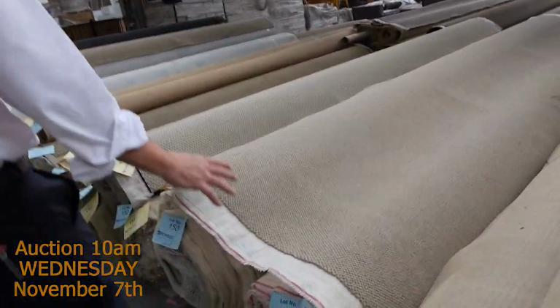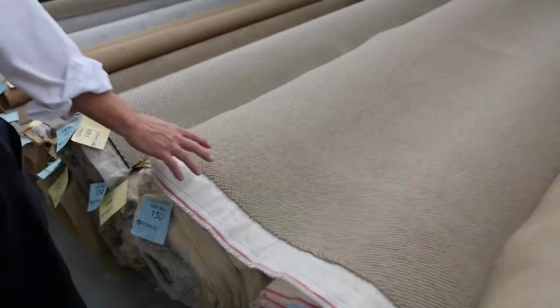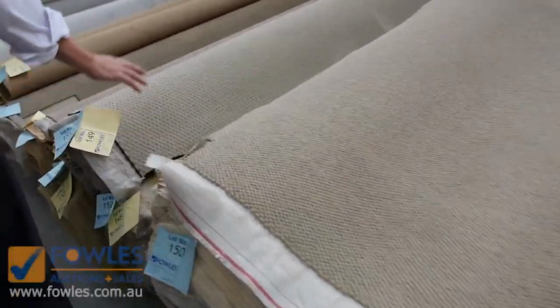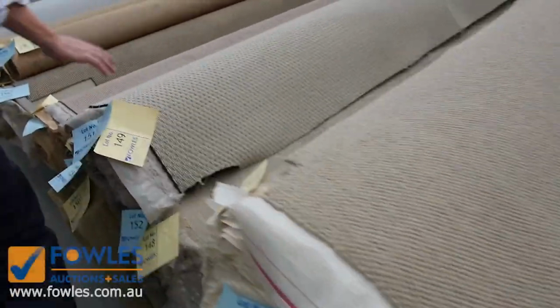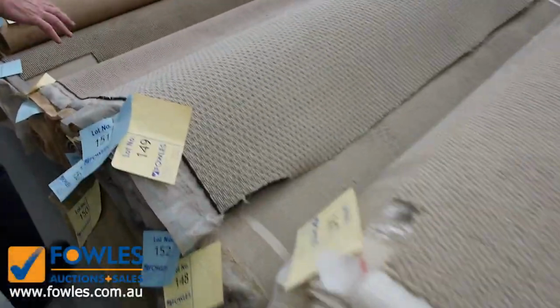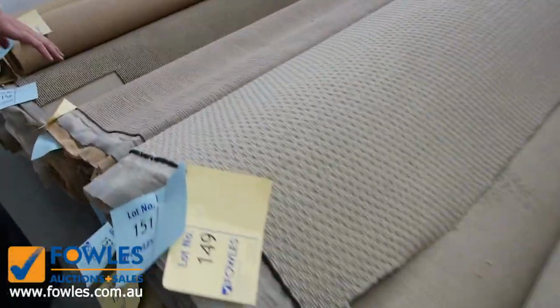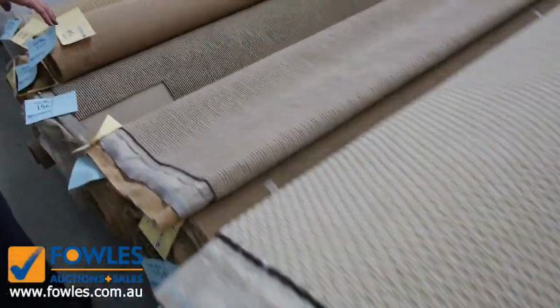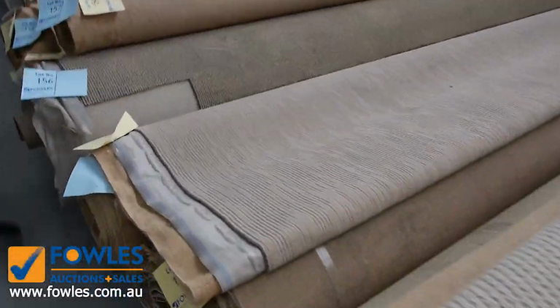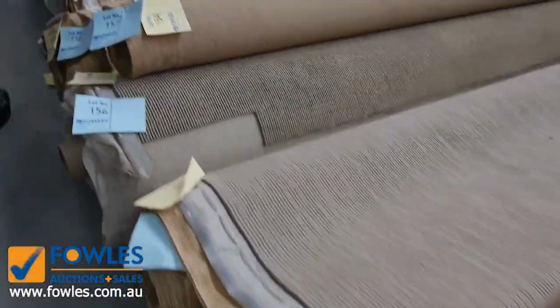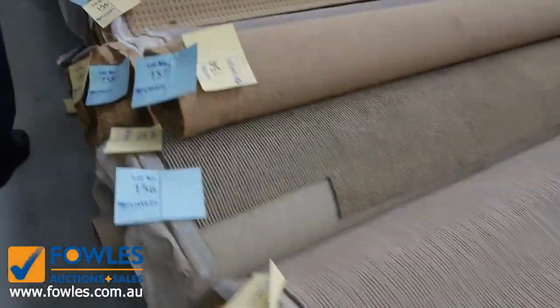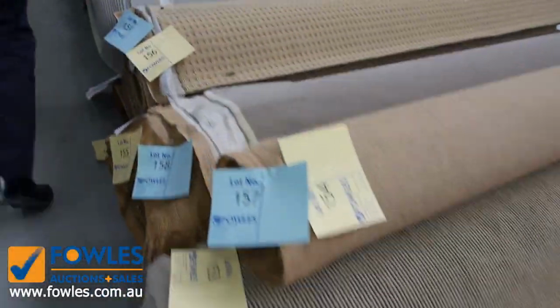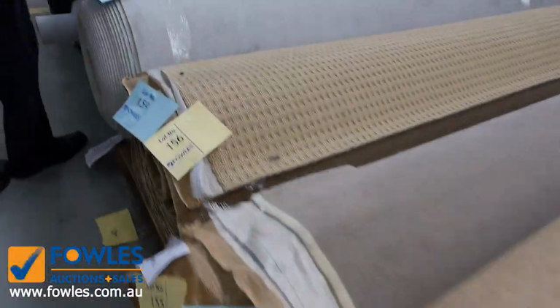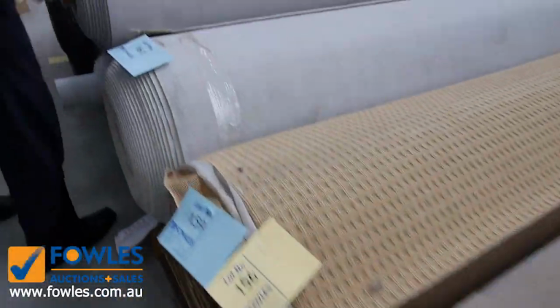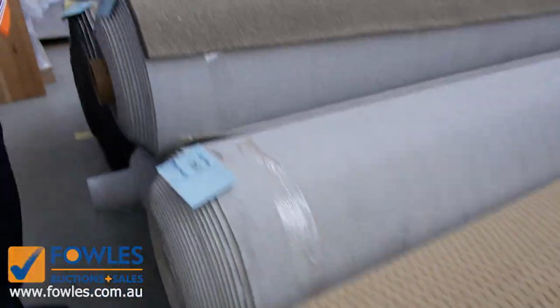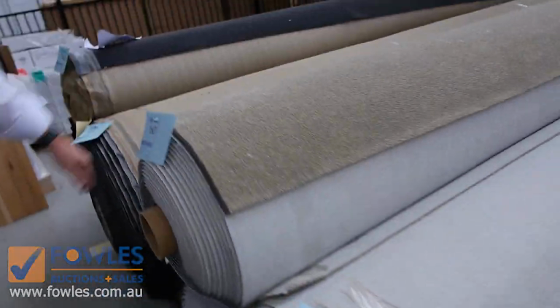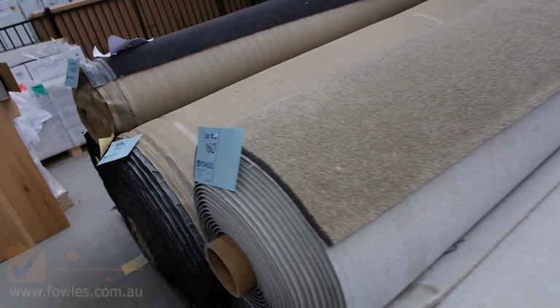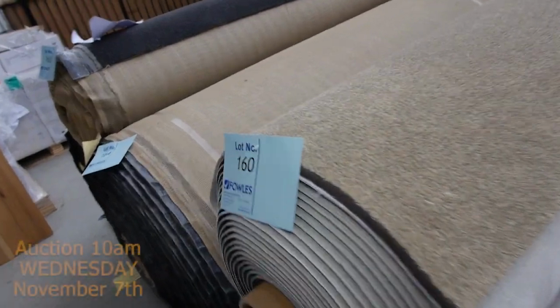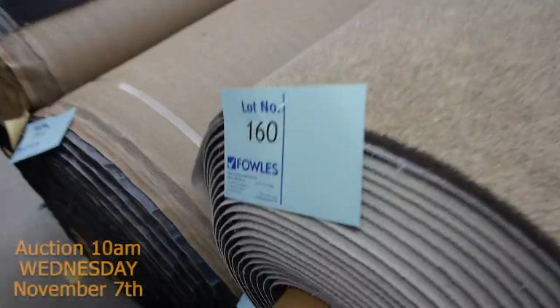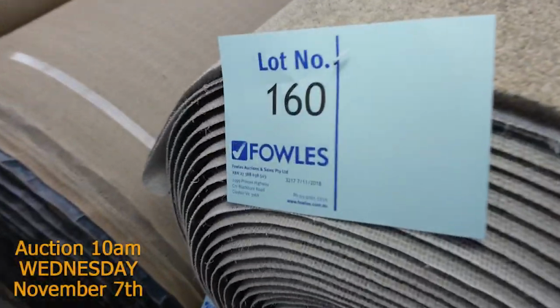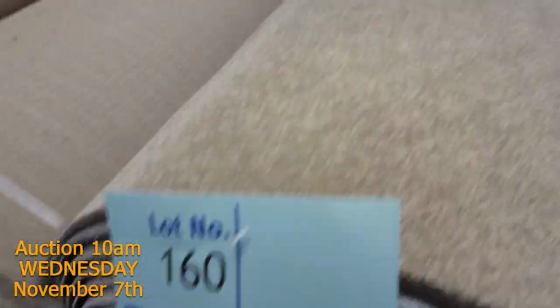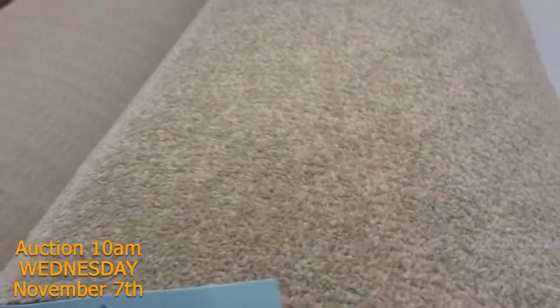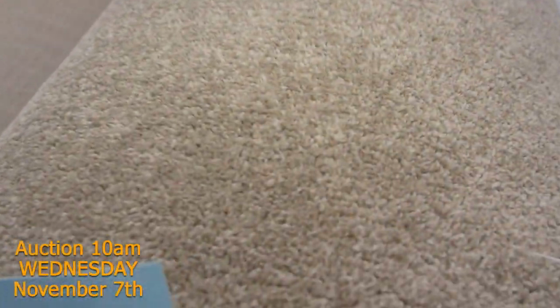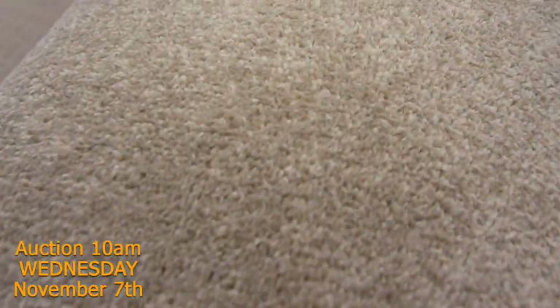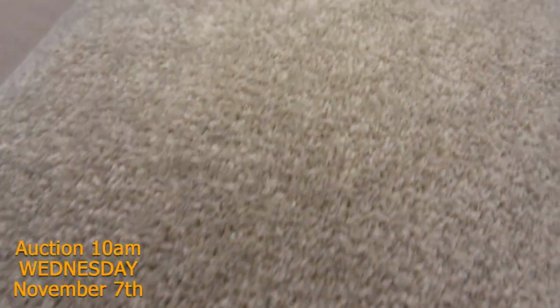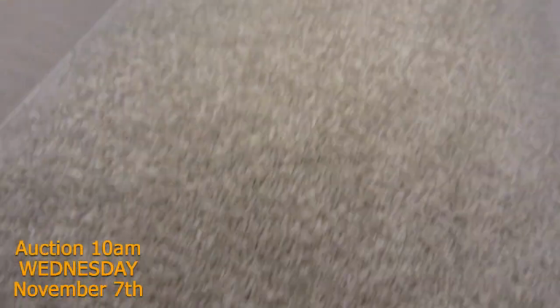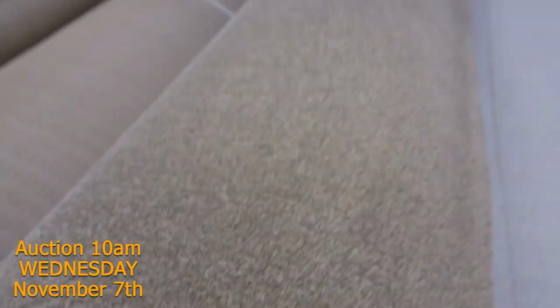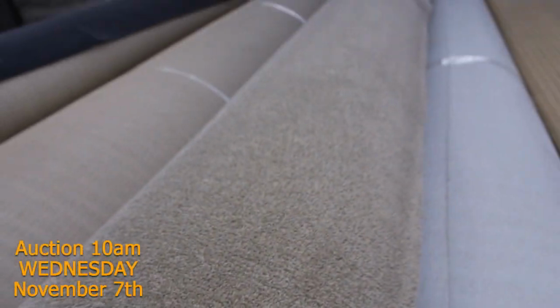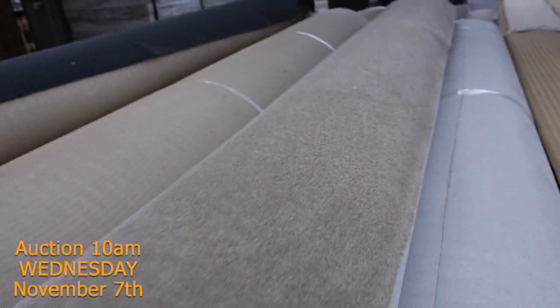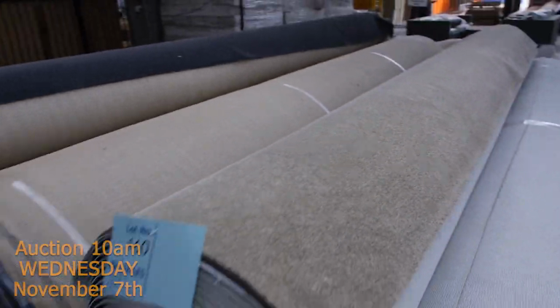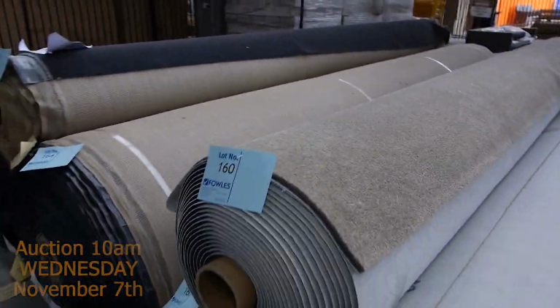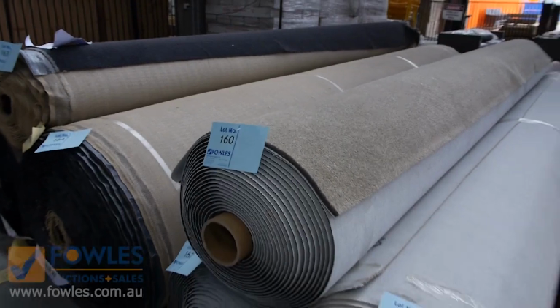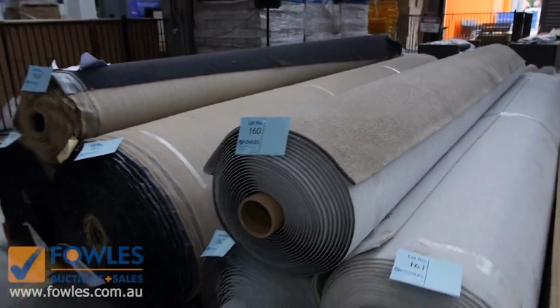Moving through these - we've got lots of loop piles which generally sell for $25 a metre. And some bigger quantities here - we've got these three nice big rolls of the twist pile. Clearing that out - that could sell anywhere from $25, I reckon $25 to $30 a metre.